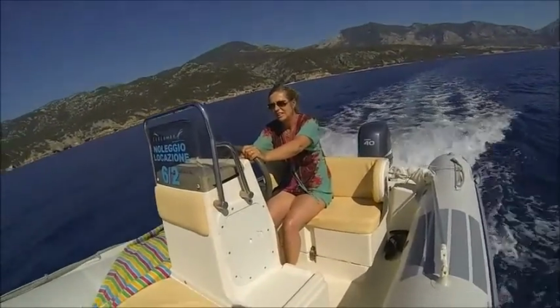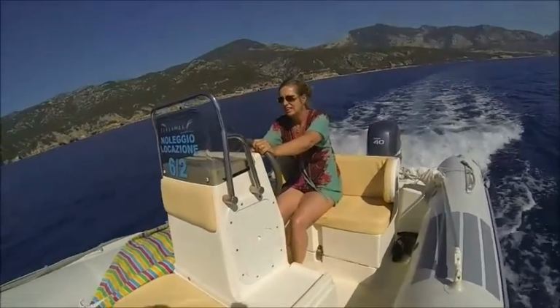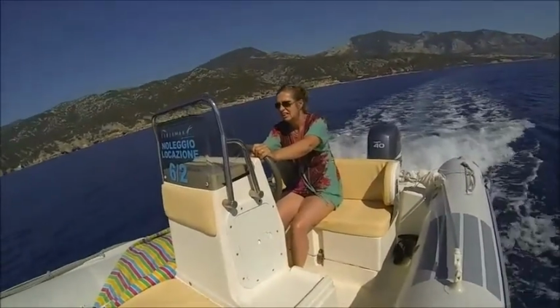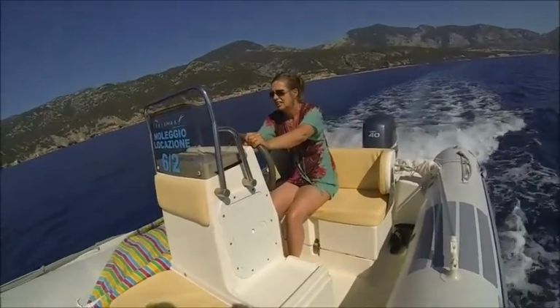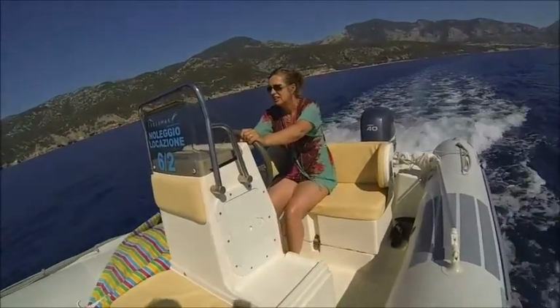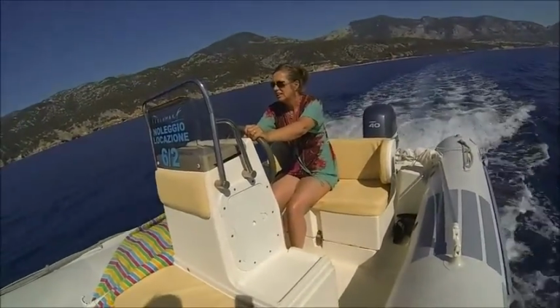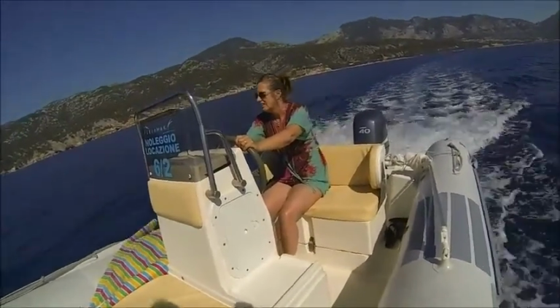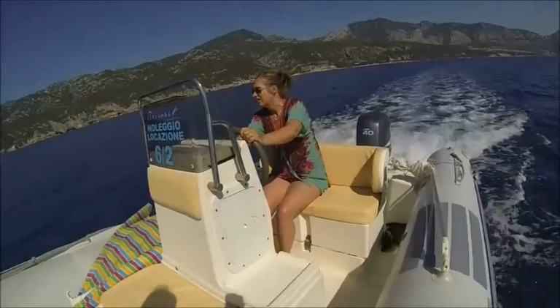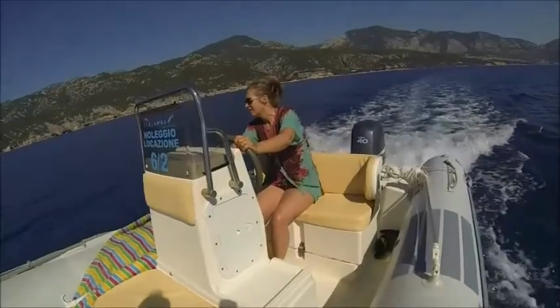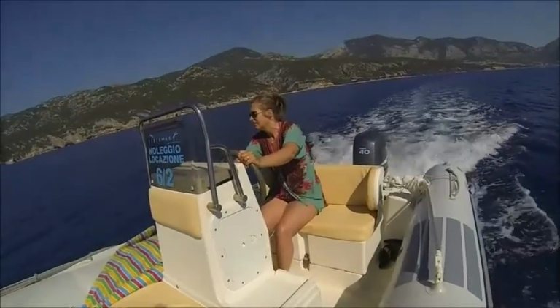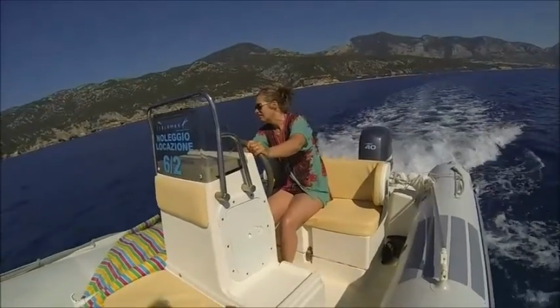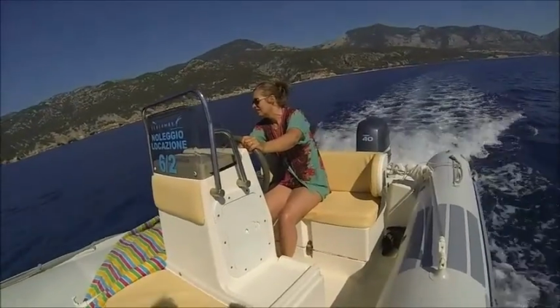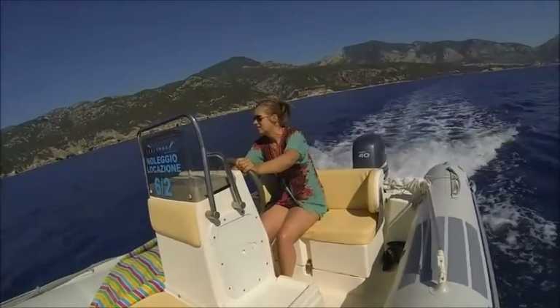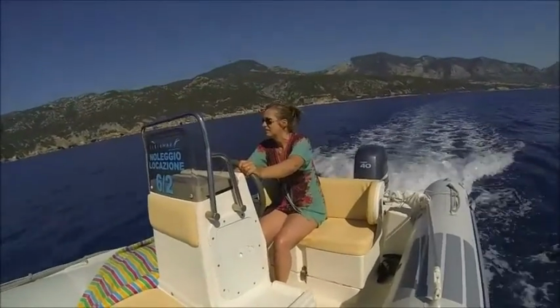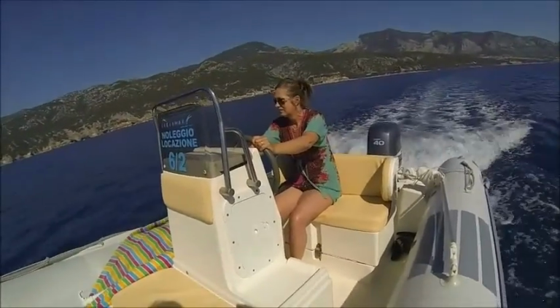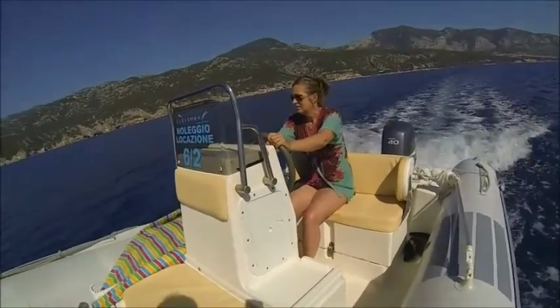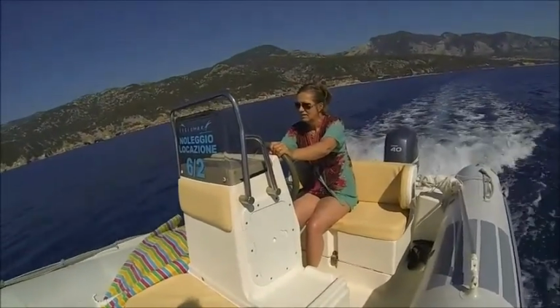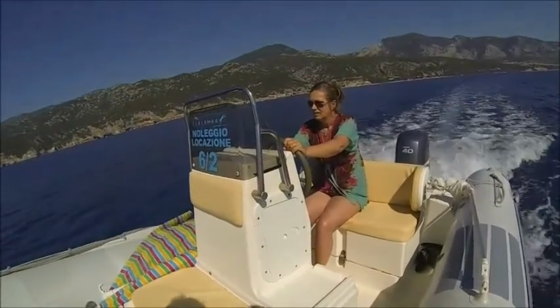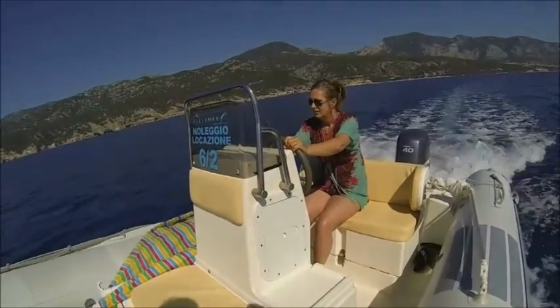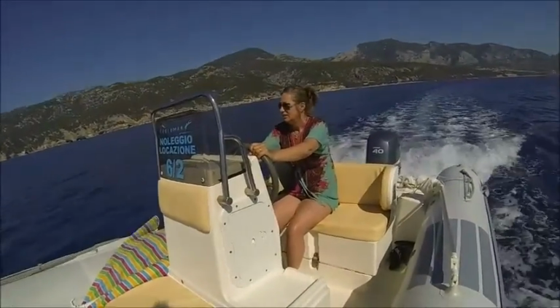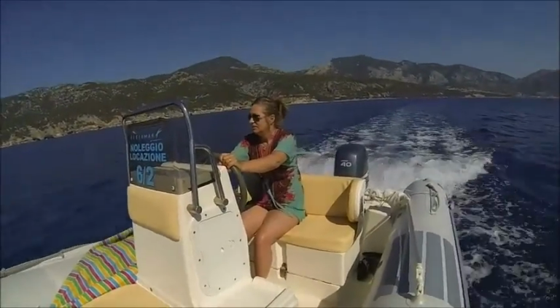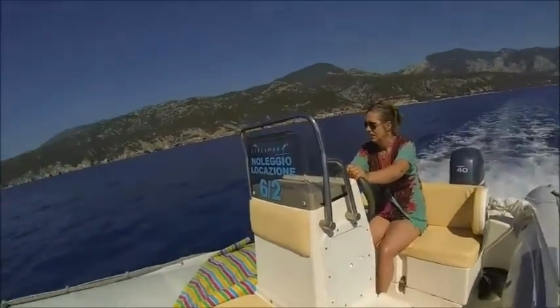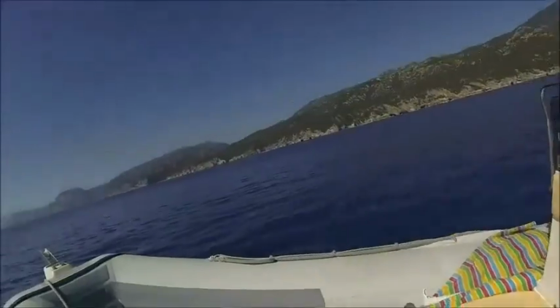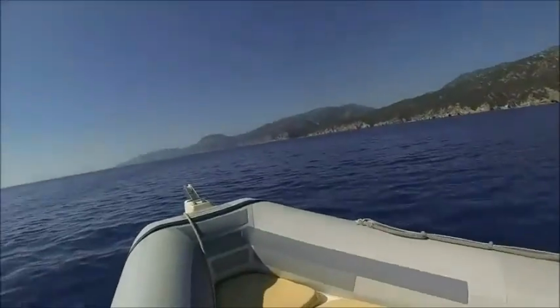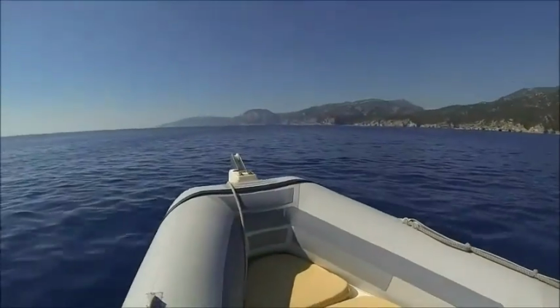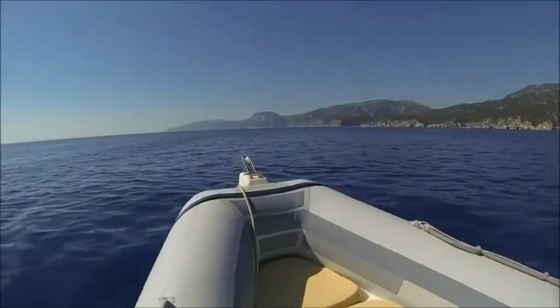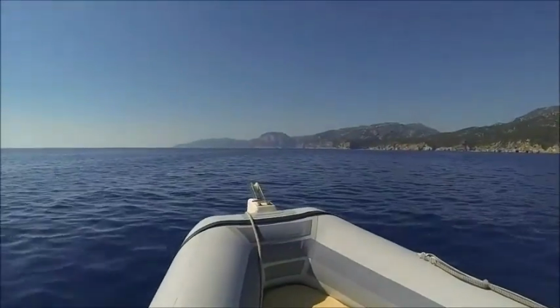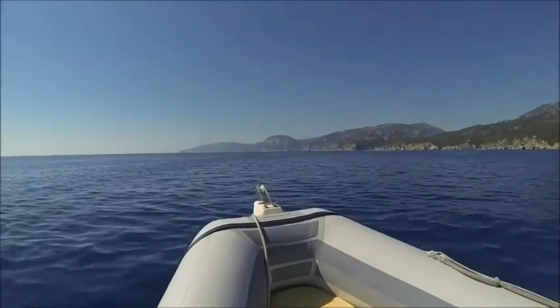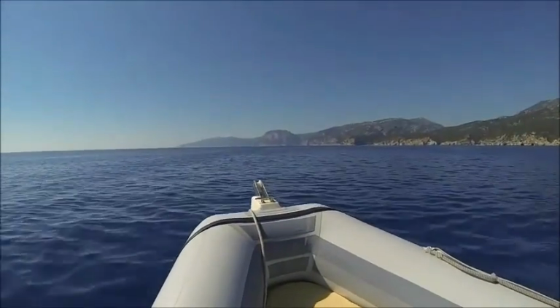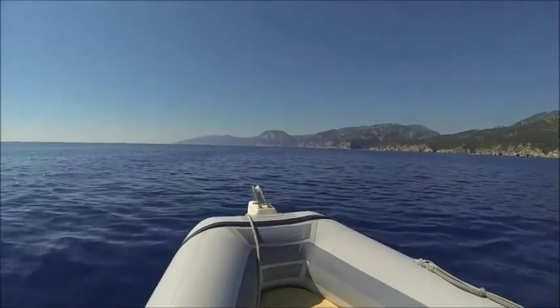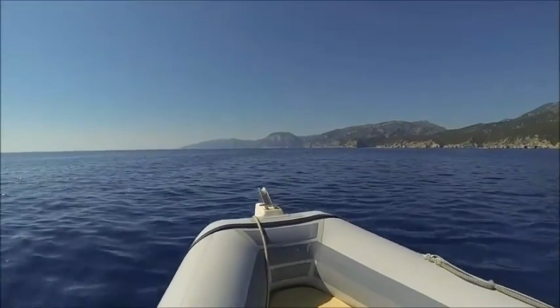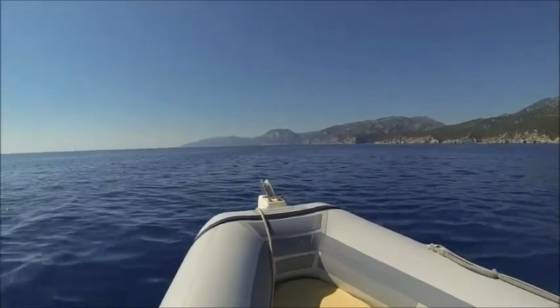Head towards the big dome in the rocks — see the highest point right in the middle. We're heading towards that, where that other boat is.